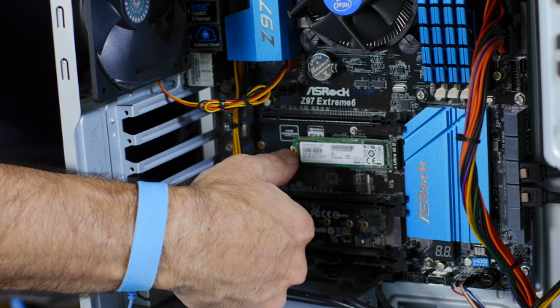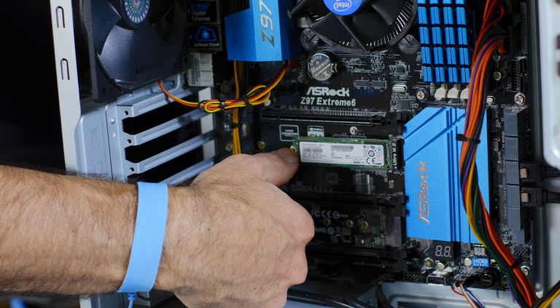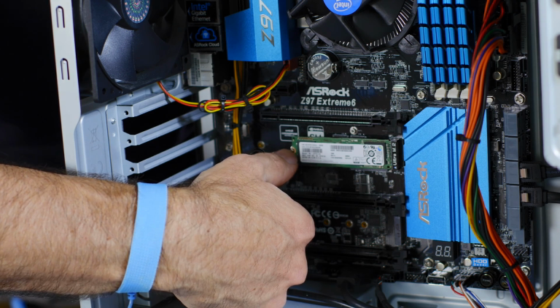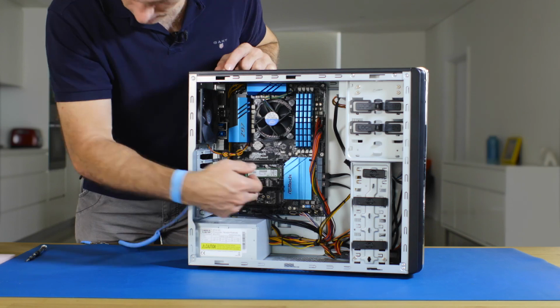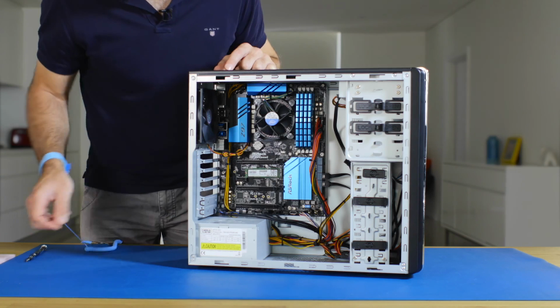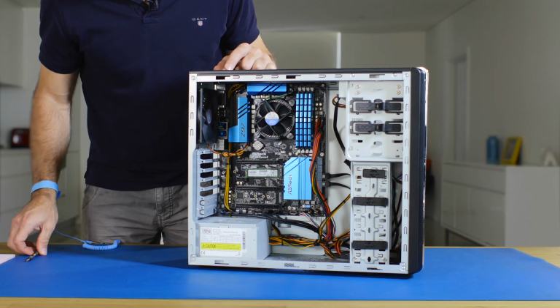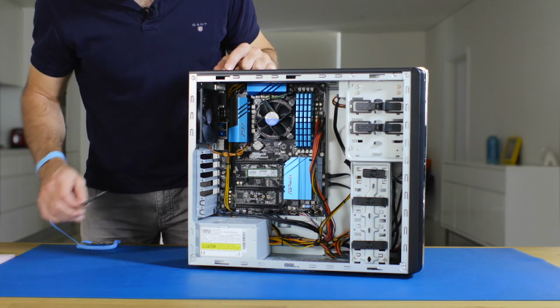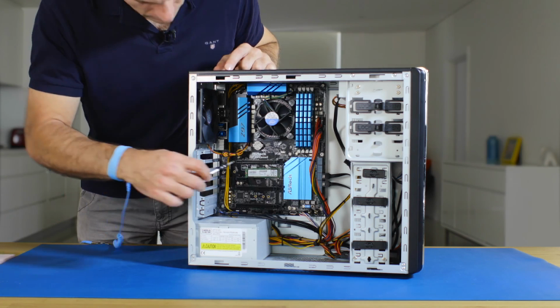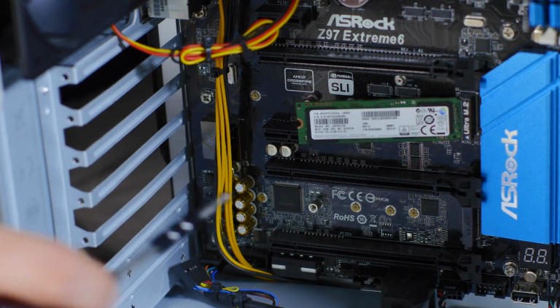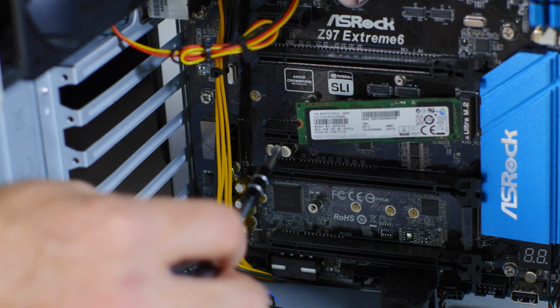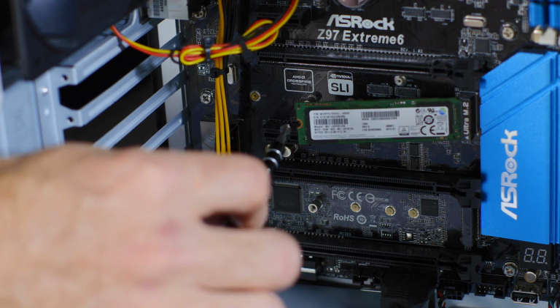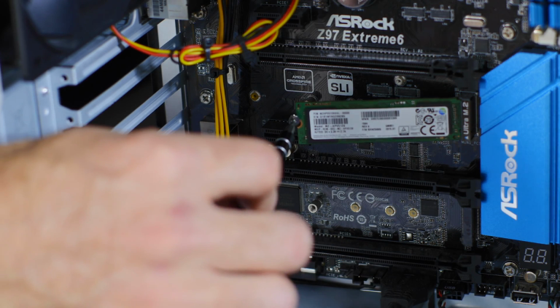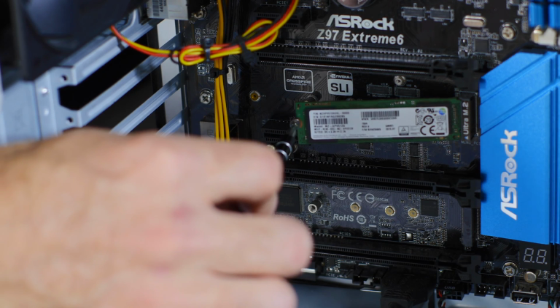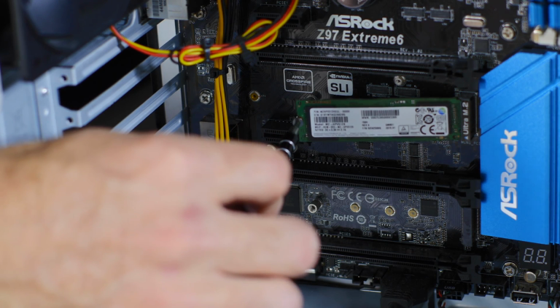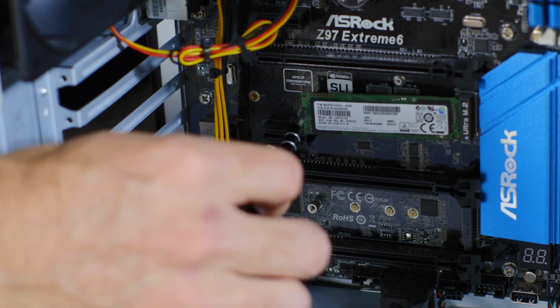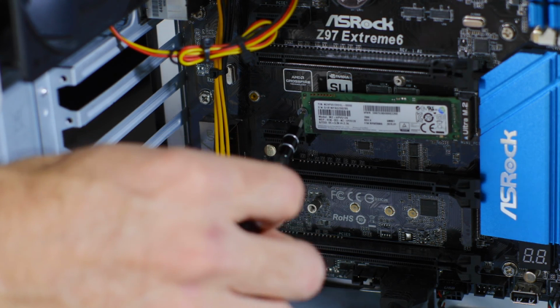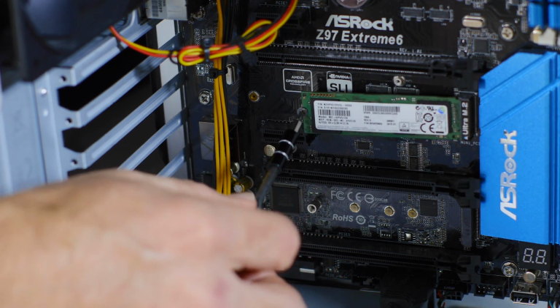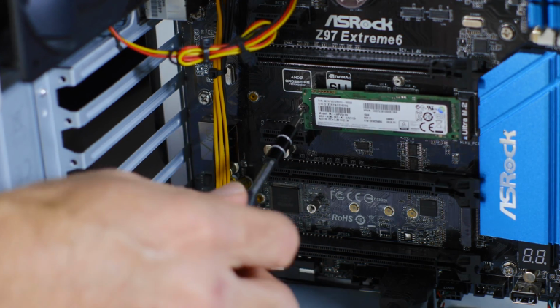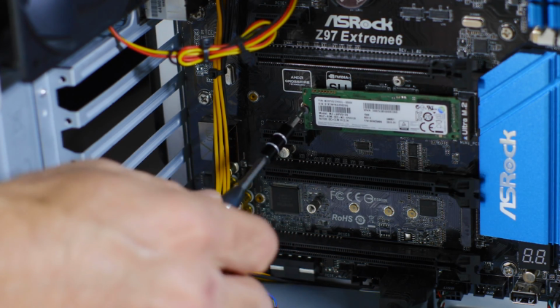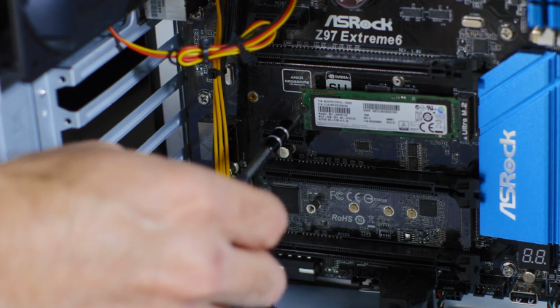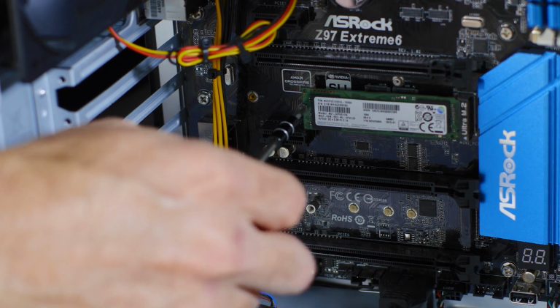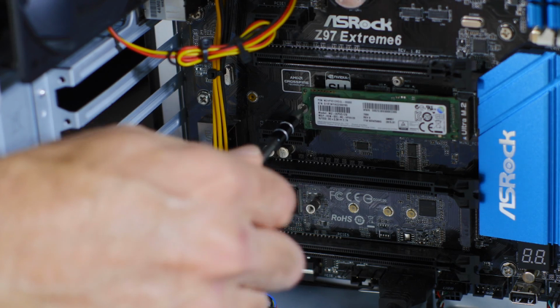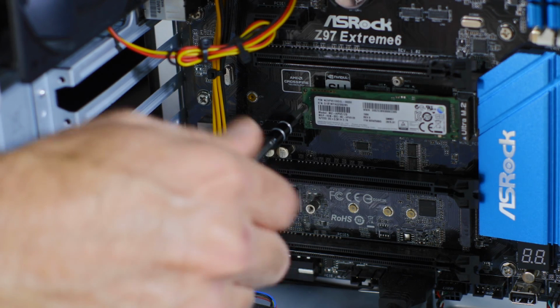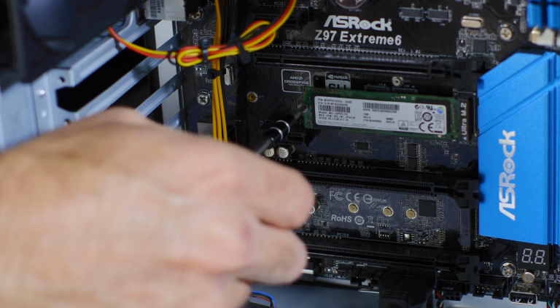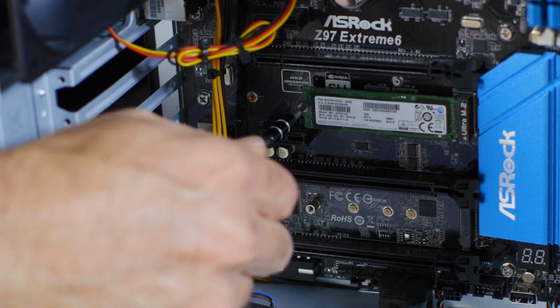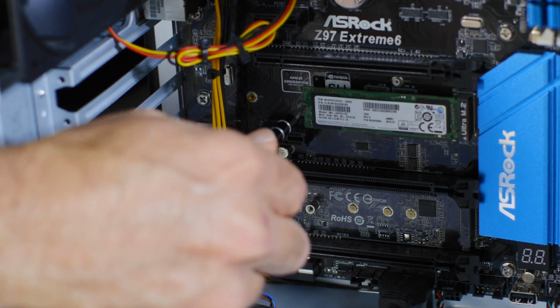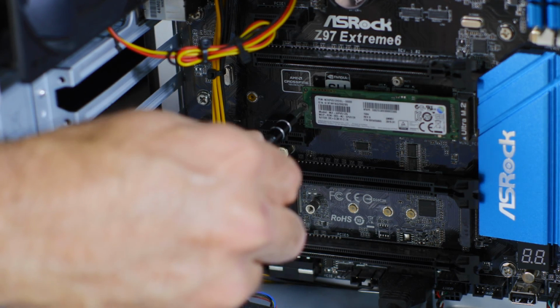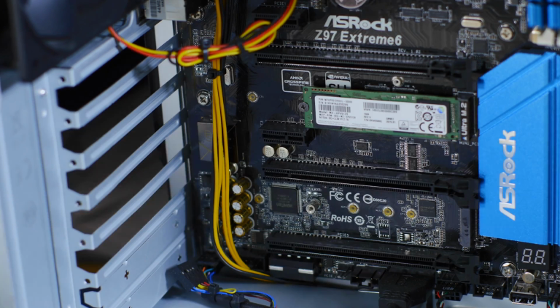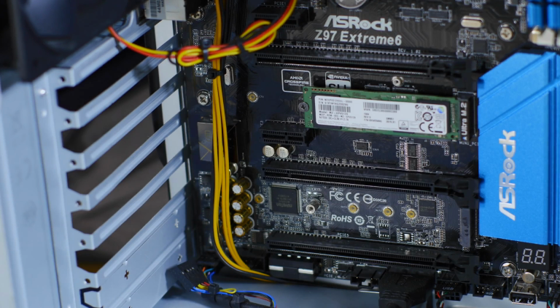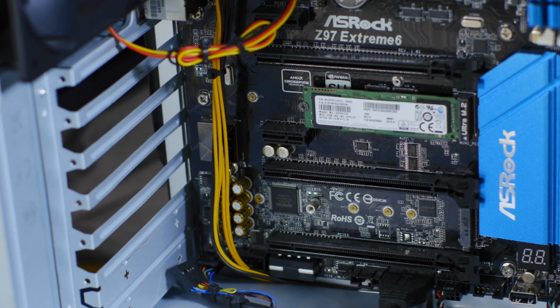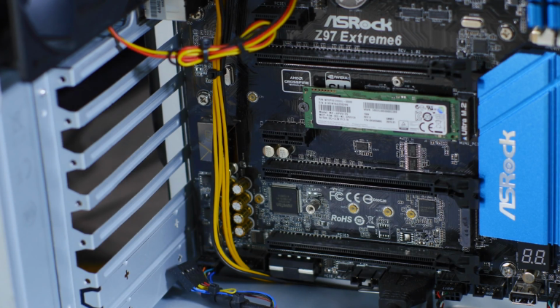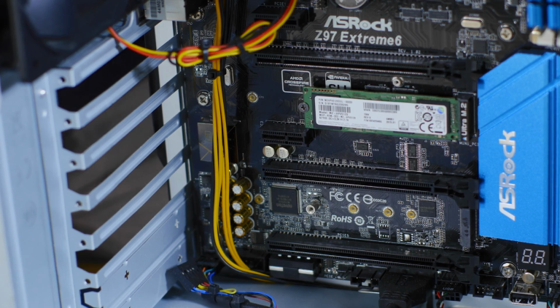To hold the drive down on the standoff there is a screw that comes with the motherboard, which will generally already be in that standoff. Locate that and then screw it into the top of the drive like that, and that's it — that's done. Your drive is installed and you're ready to go into your software installation.